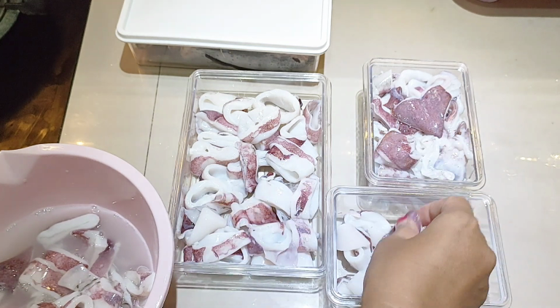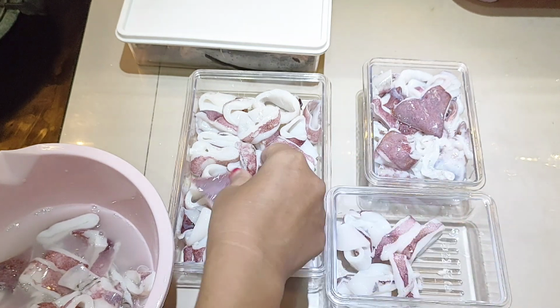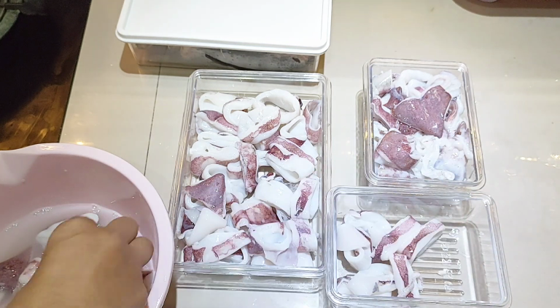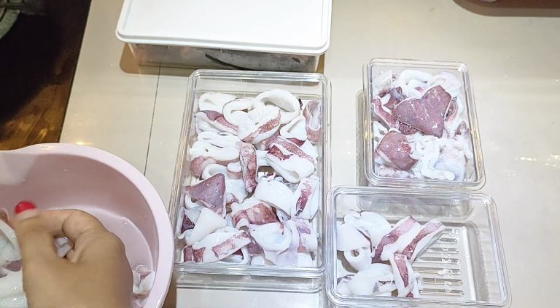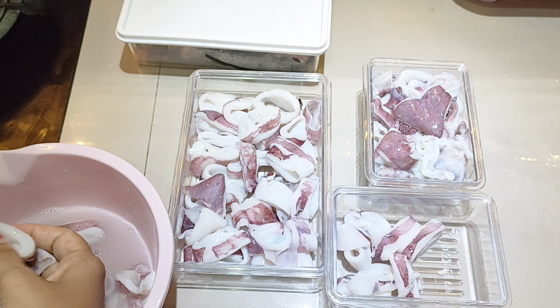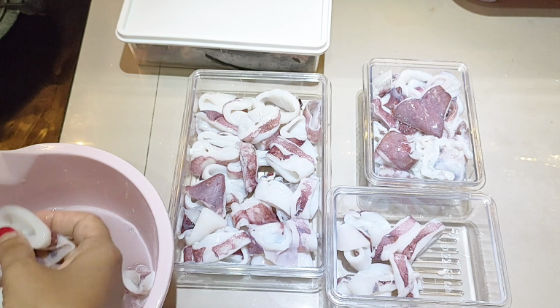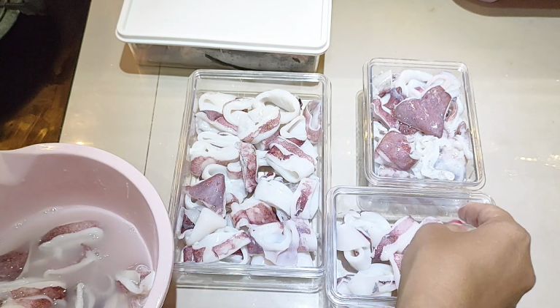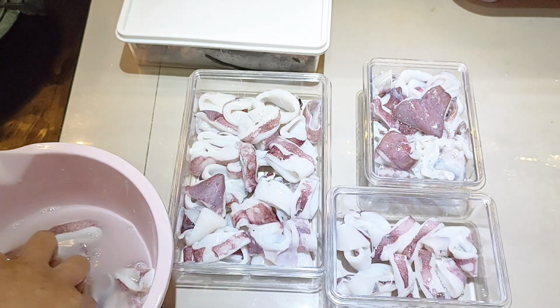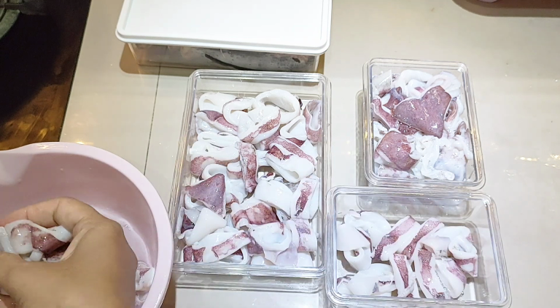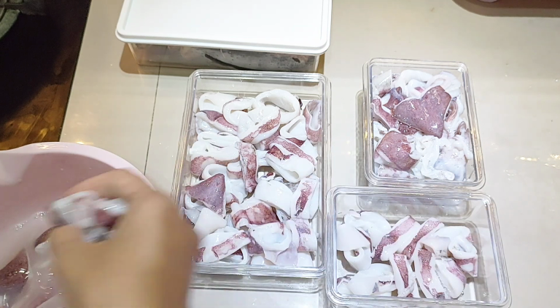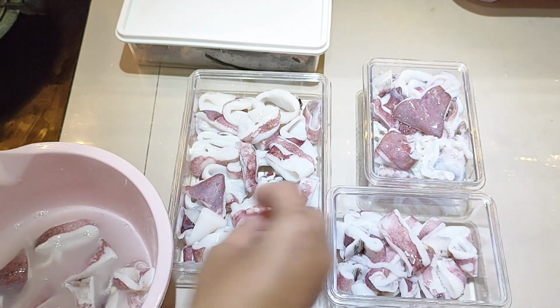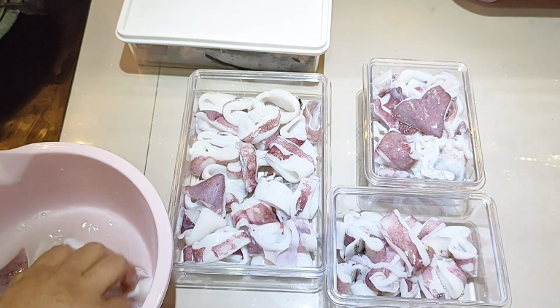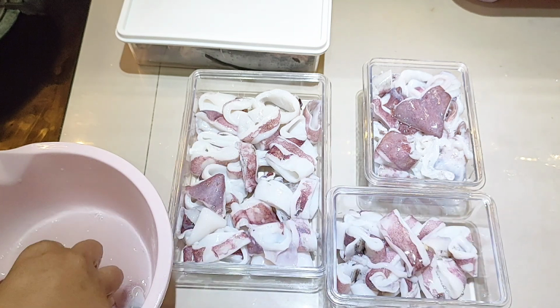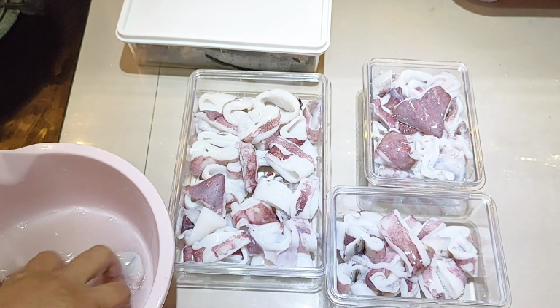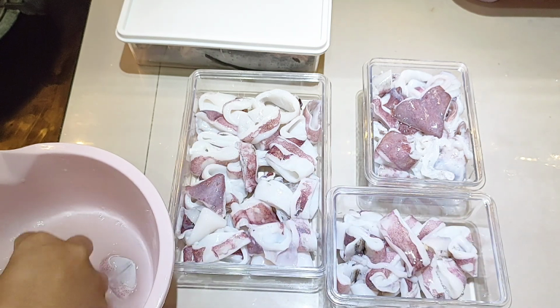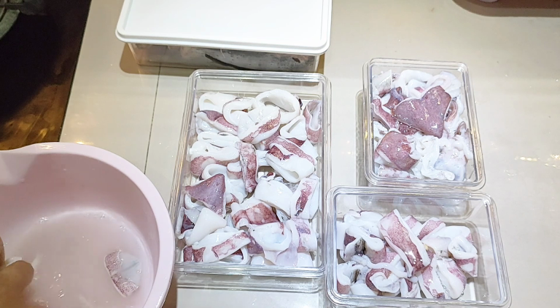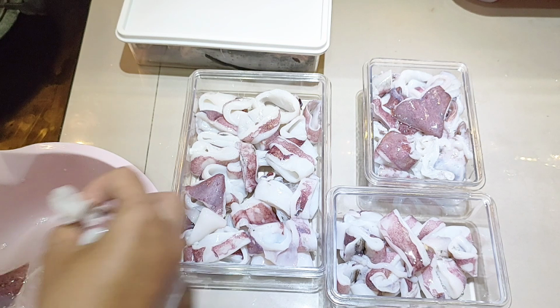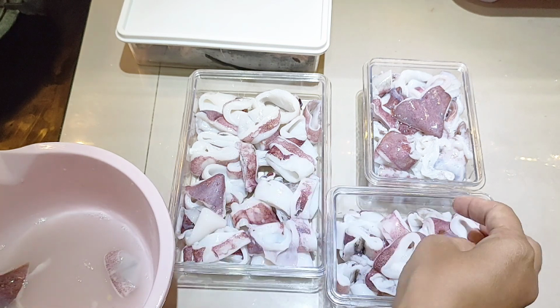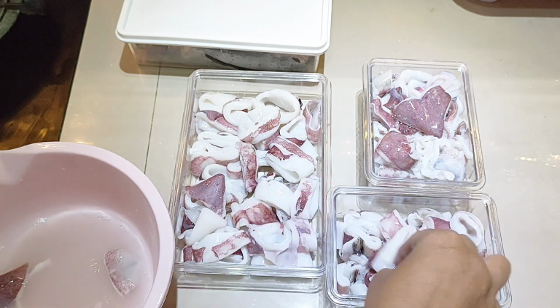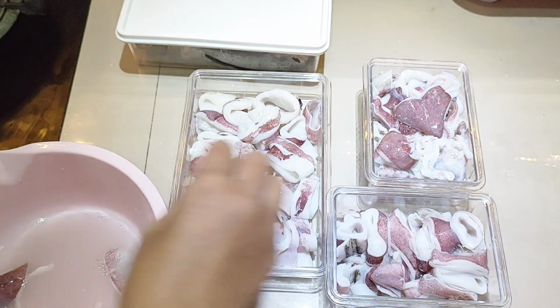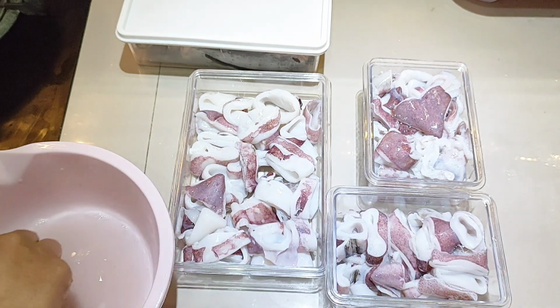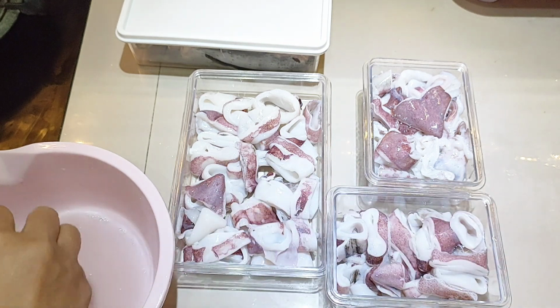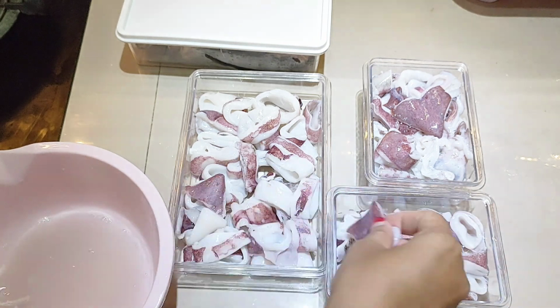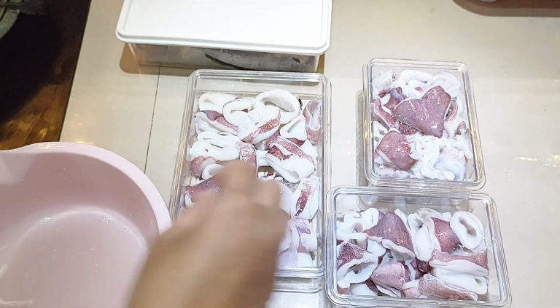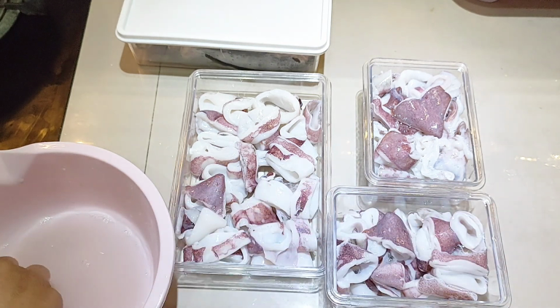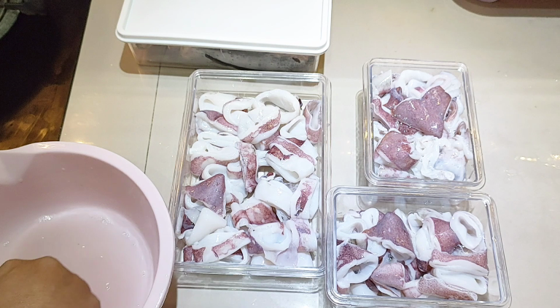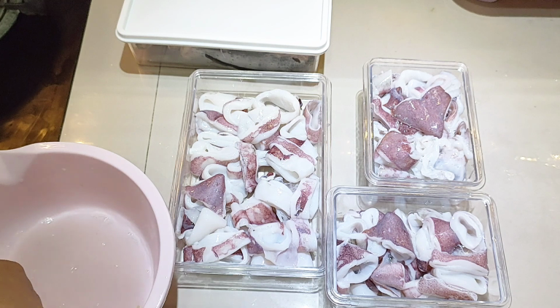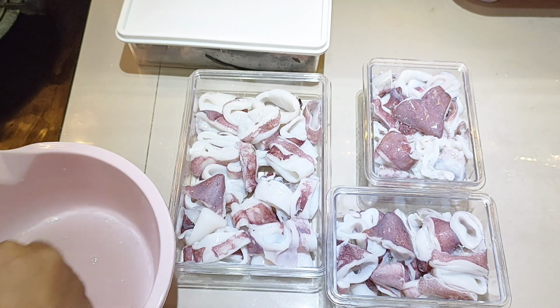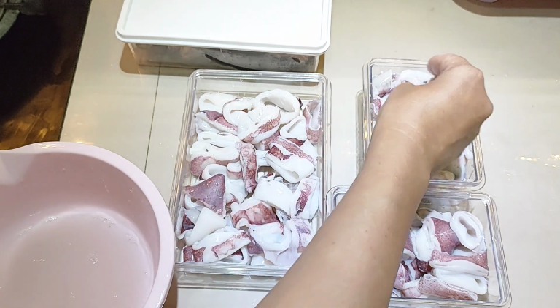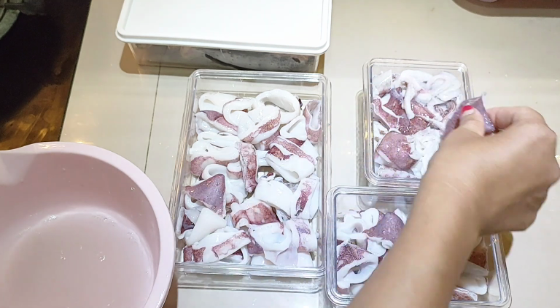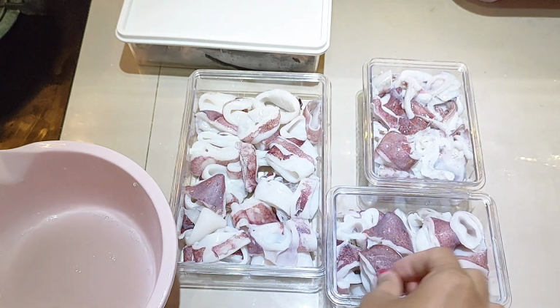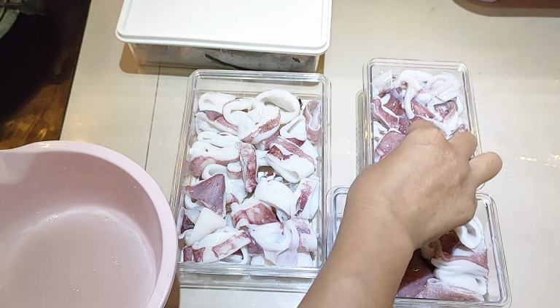Untuk spesifikasi dari wadah food container ini, dulu pernah aku share dan jelaskan. Siapa tahu ada yang mau samaan — kemarin ada yang tanya-tanya ordernya di mana, linknya sudah aku taruh di description box.